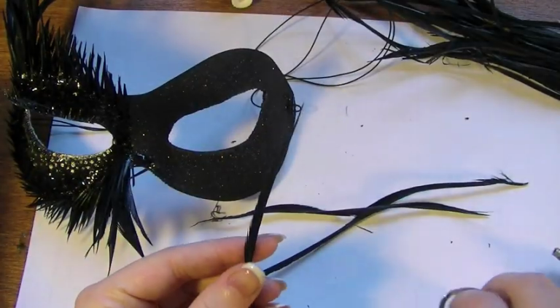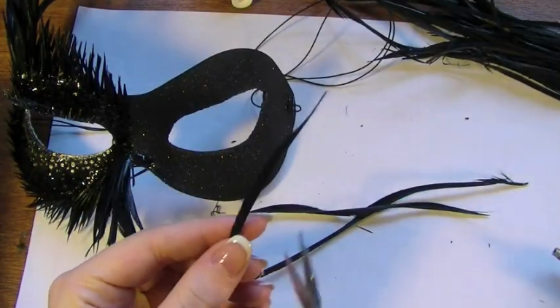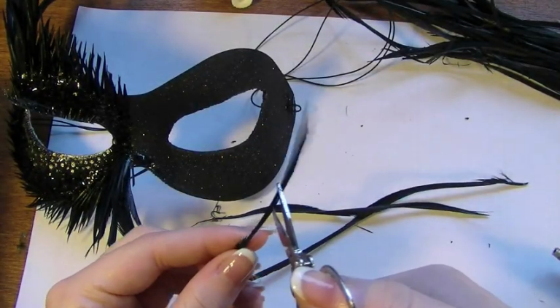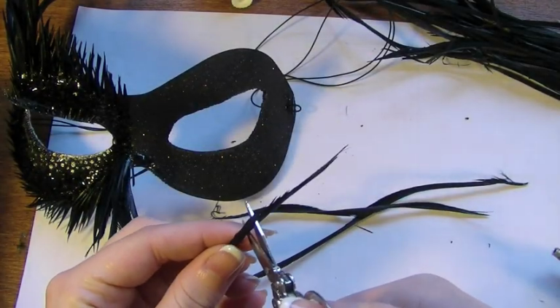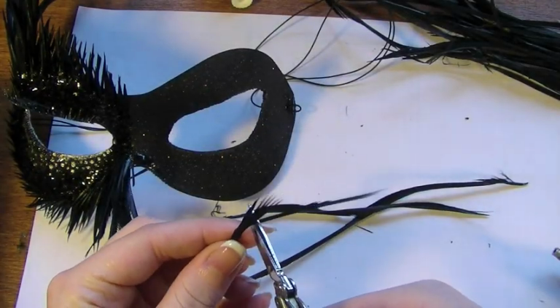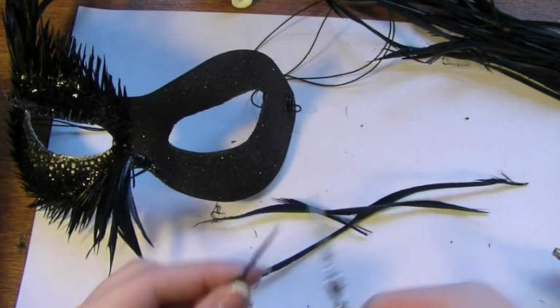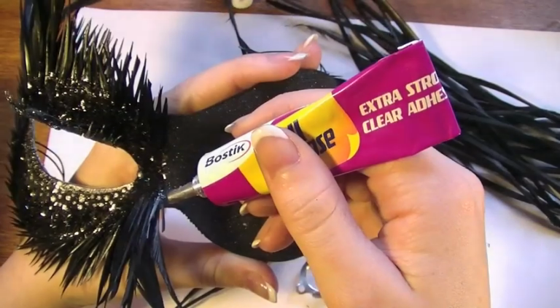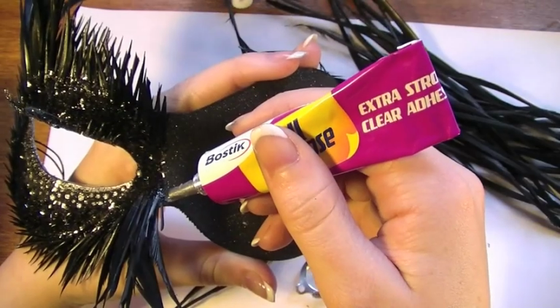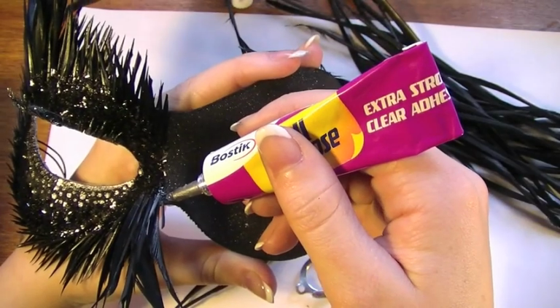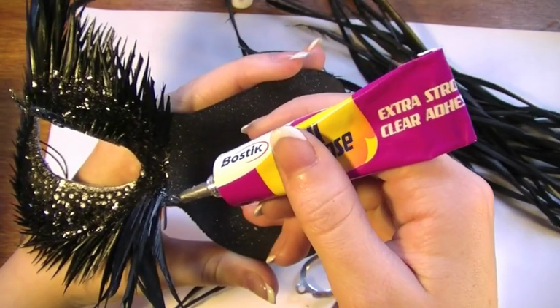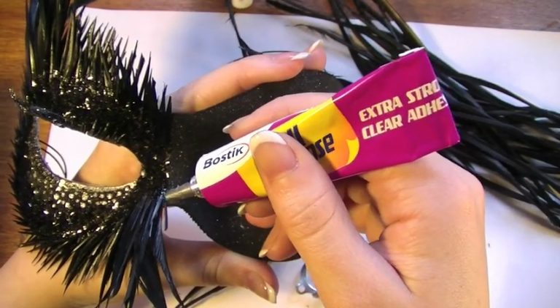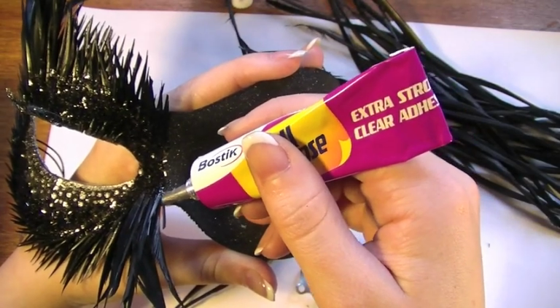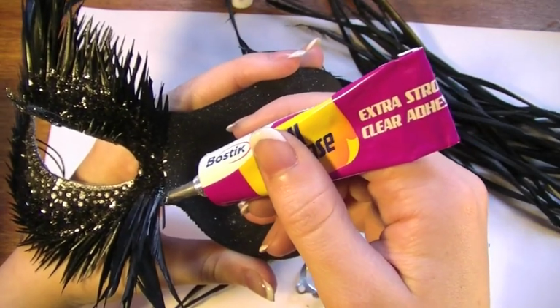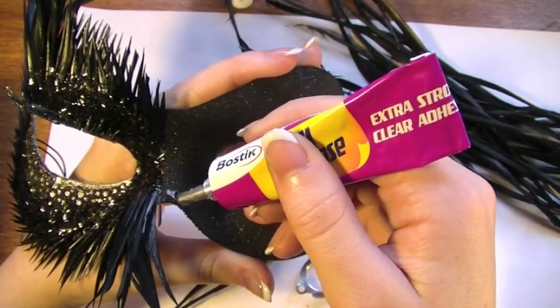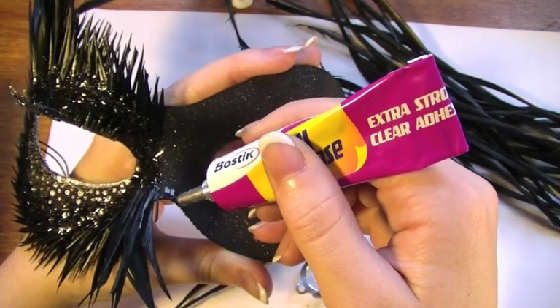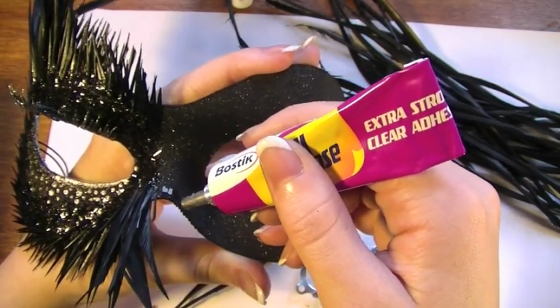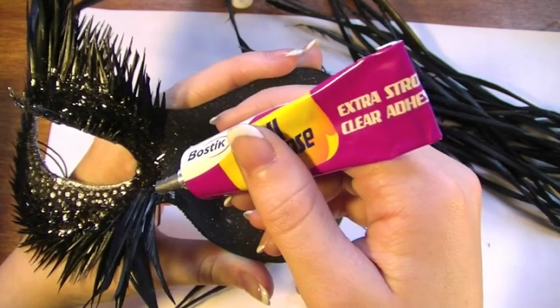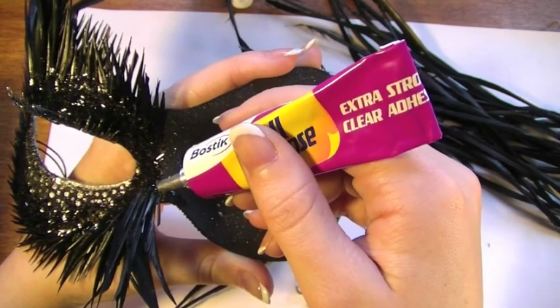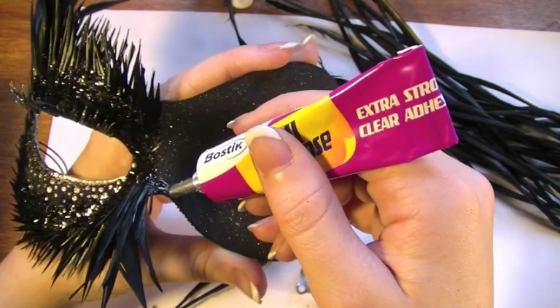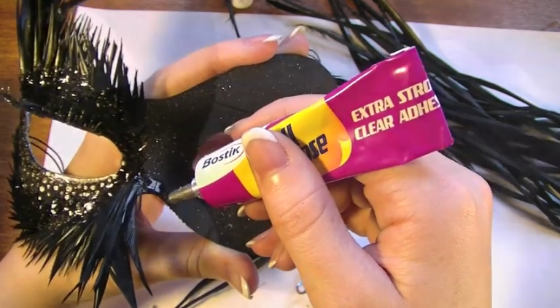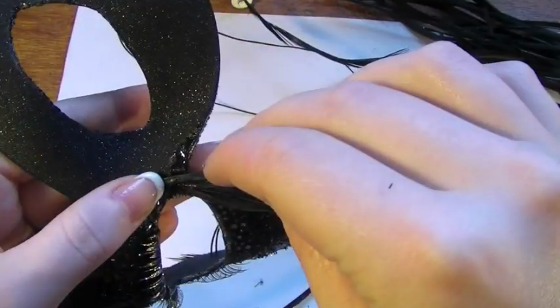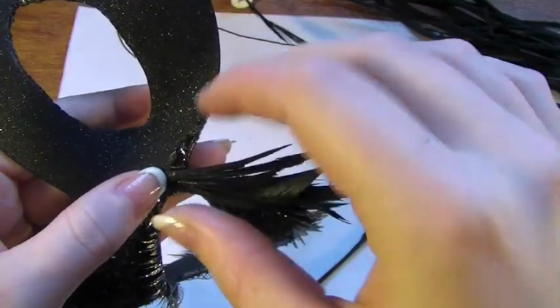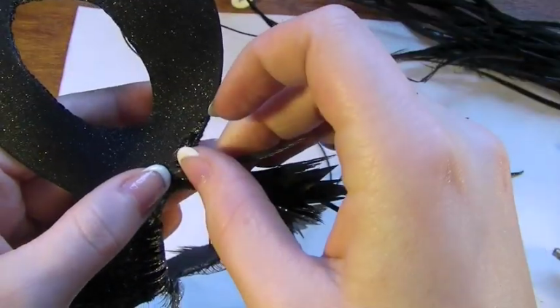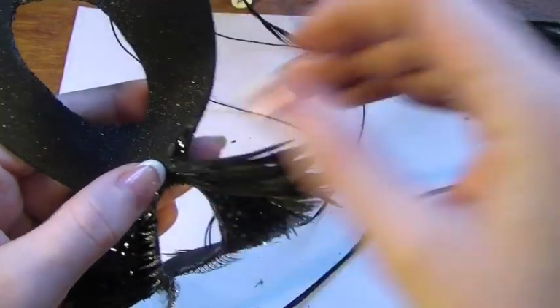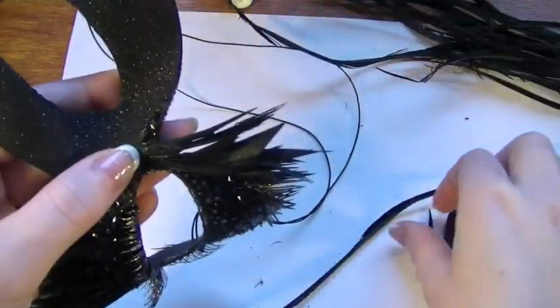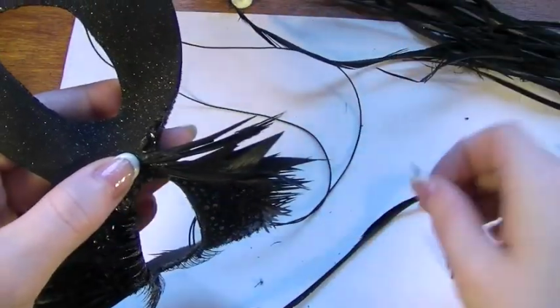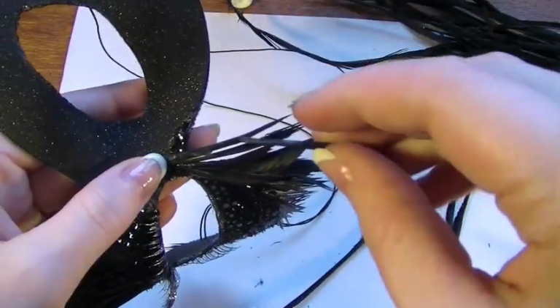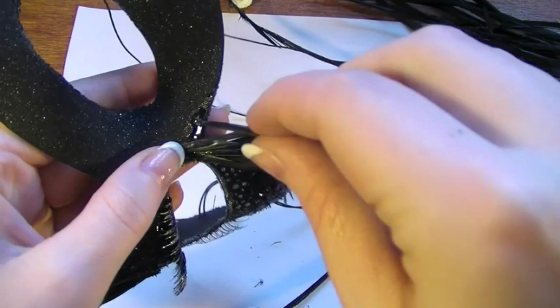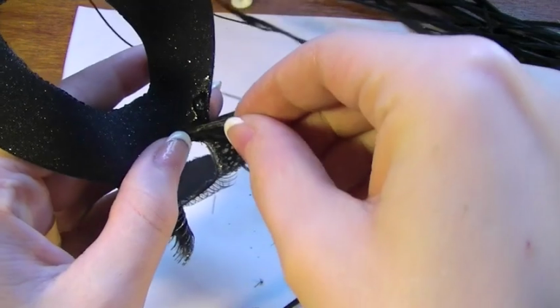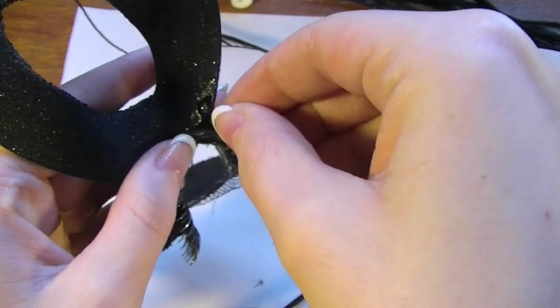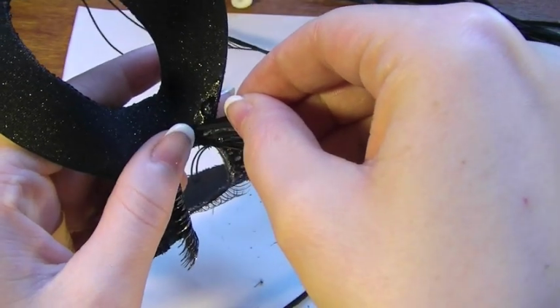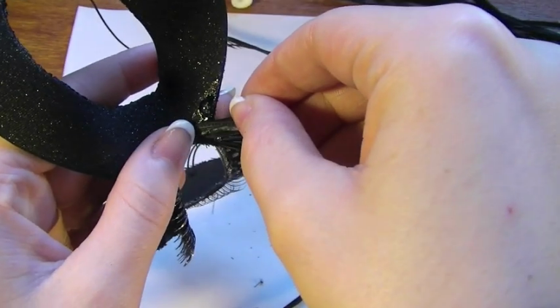After cutting one of the larger feathers into smaller sizes, we're going to start off with the nose. Just apply a tiny little bit of glue, and then taking the feathers that you just cut down, we're going to apply them and hold them there until the glue dries.